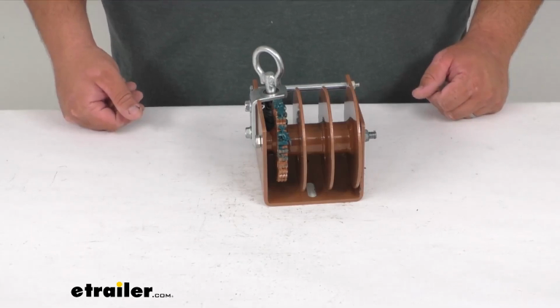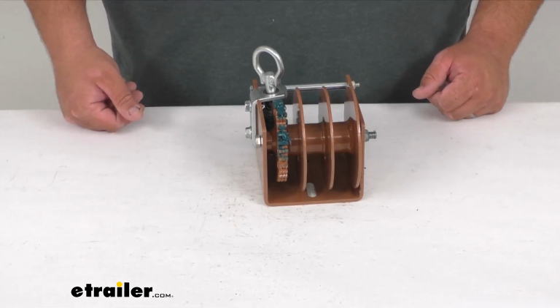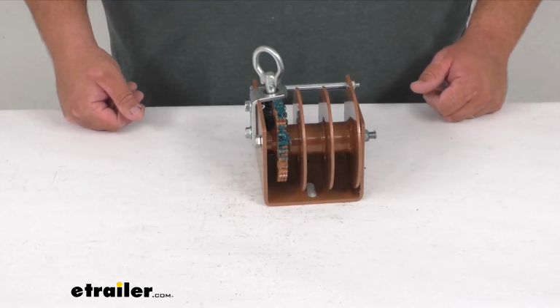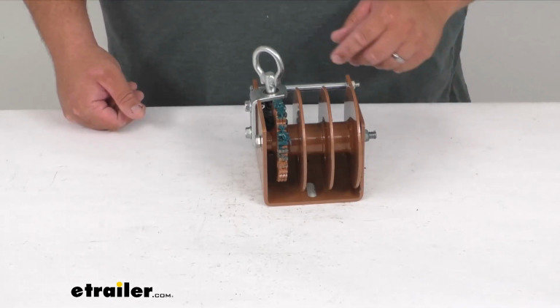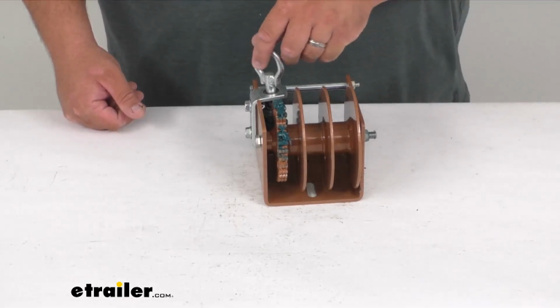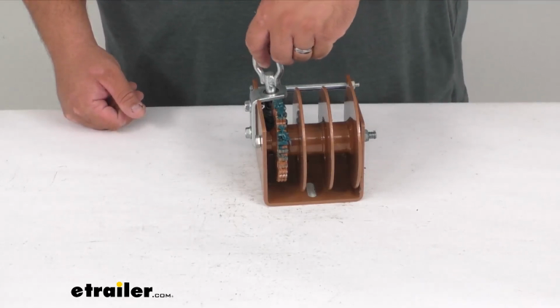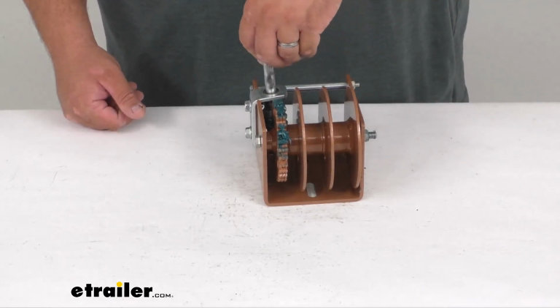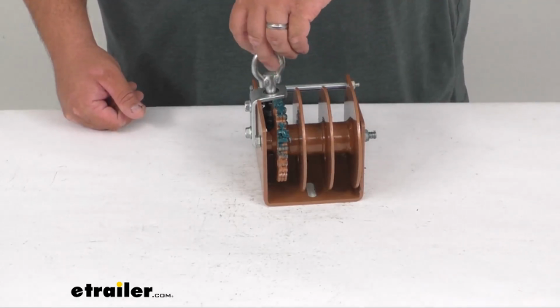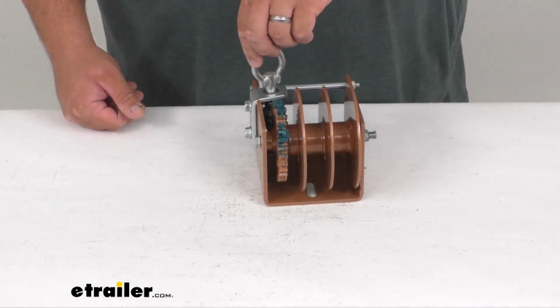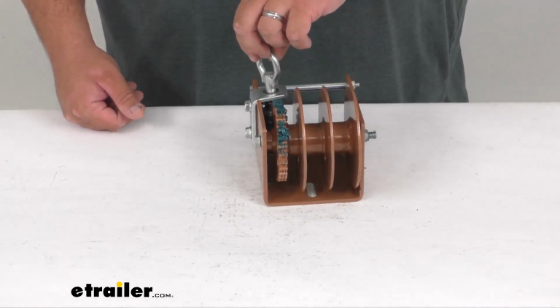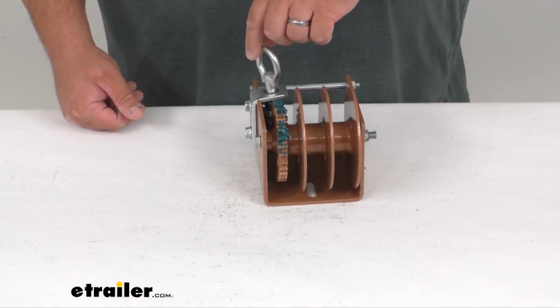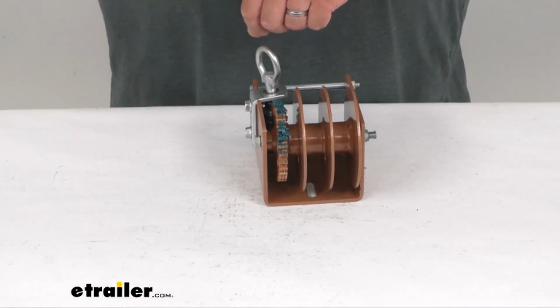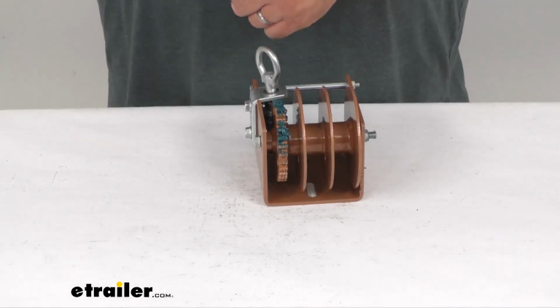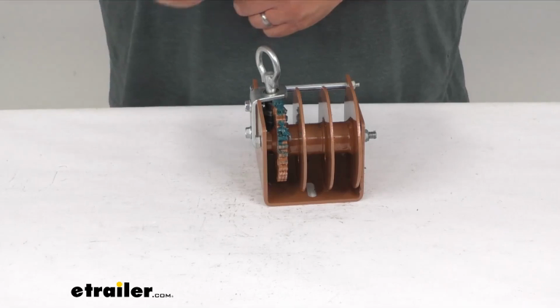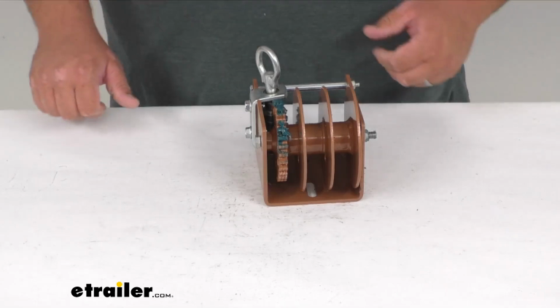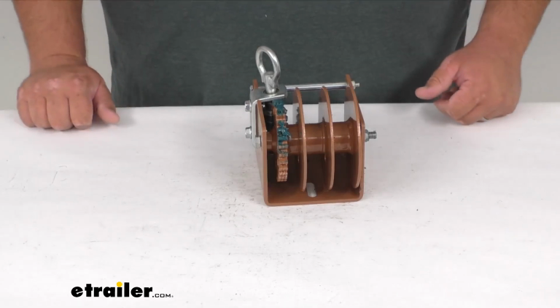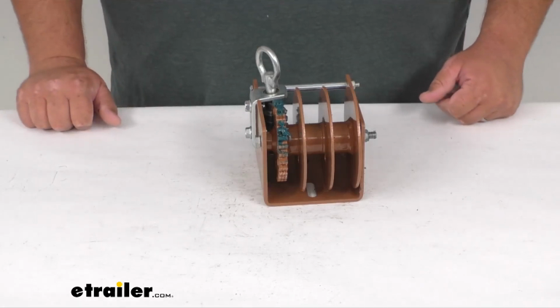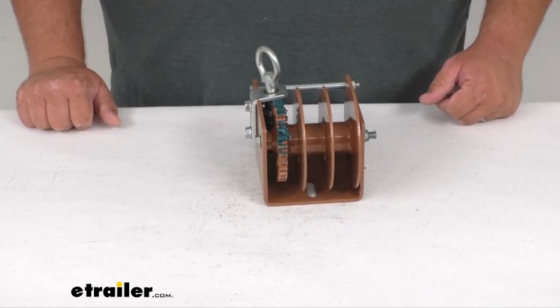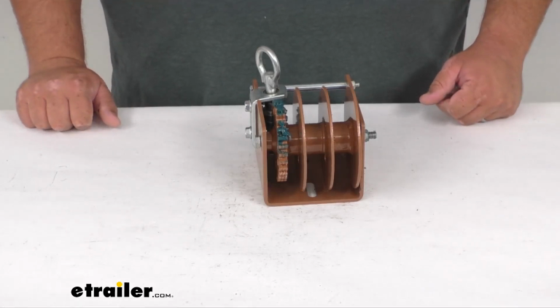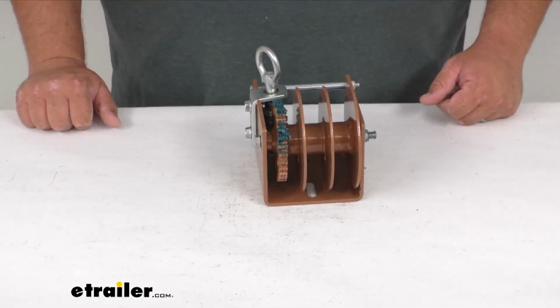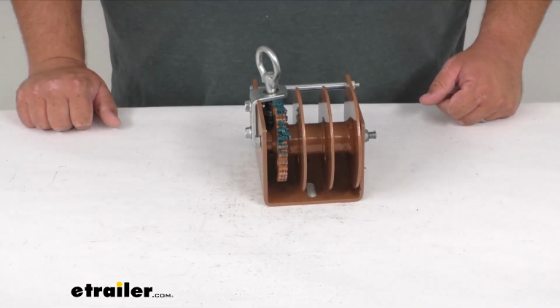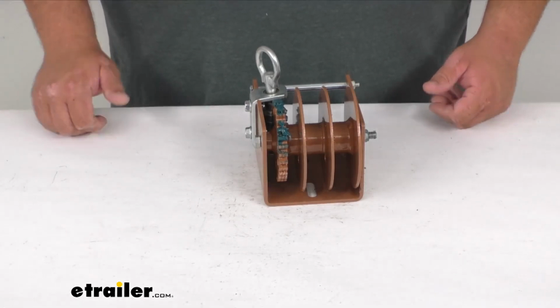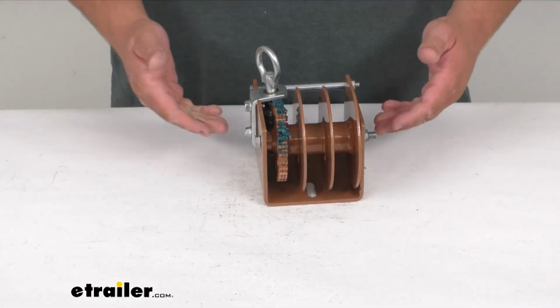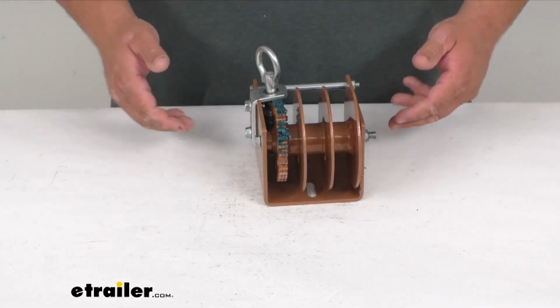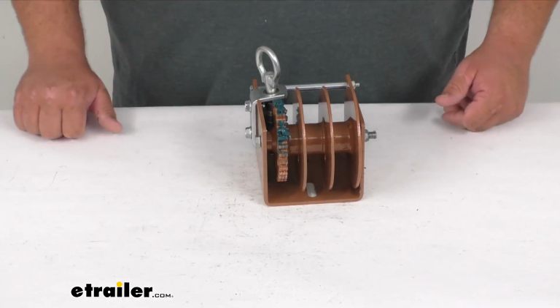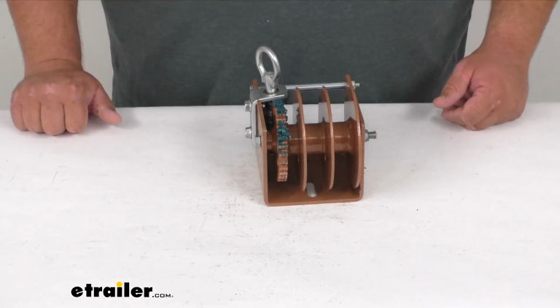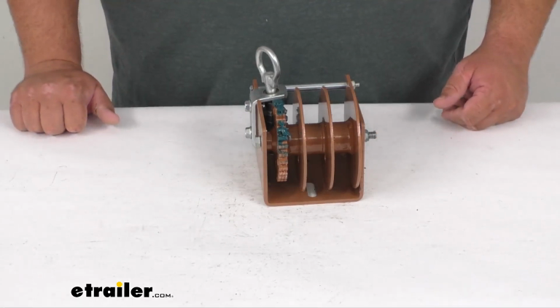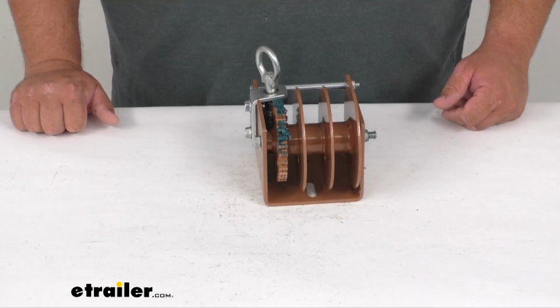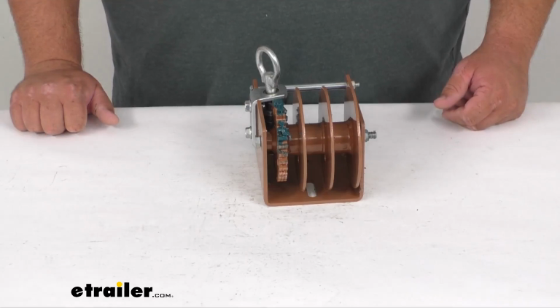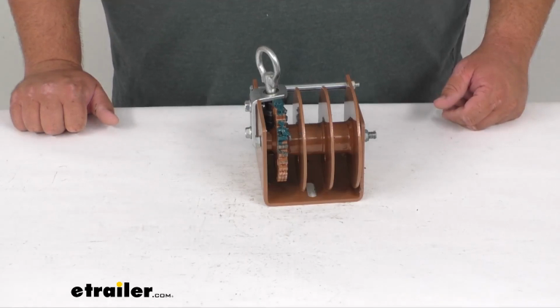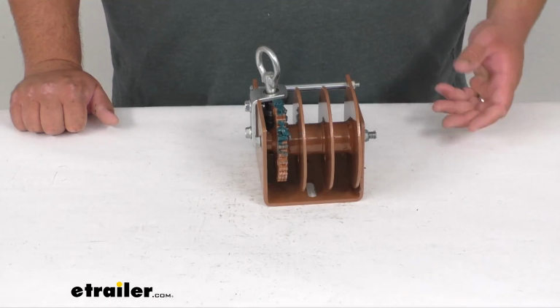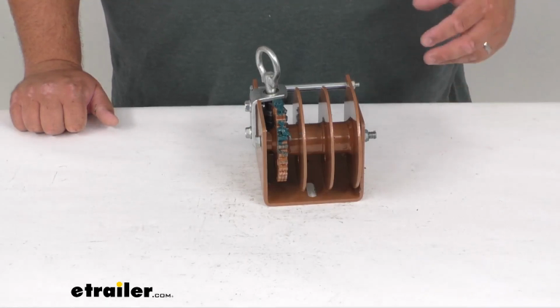You can also hand drive this — put a hook in there and hand crank it — and it's been powder coated in a nice bronze copperish finish.